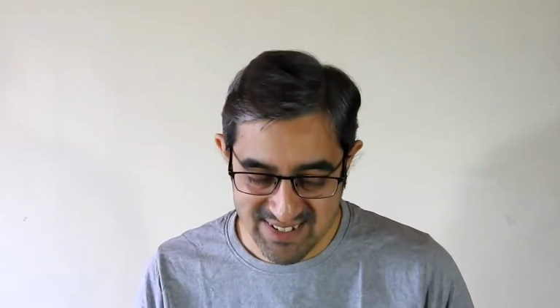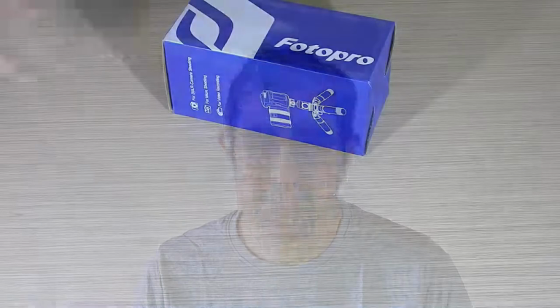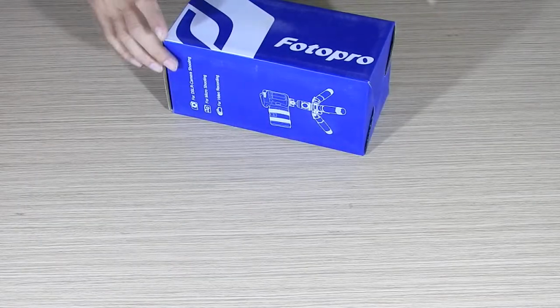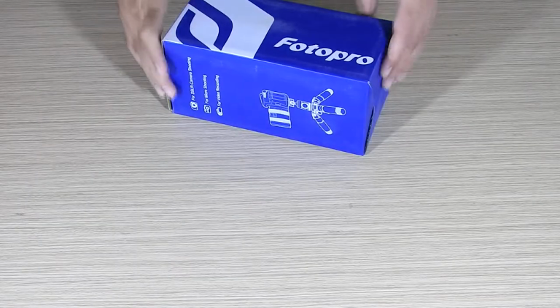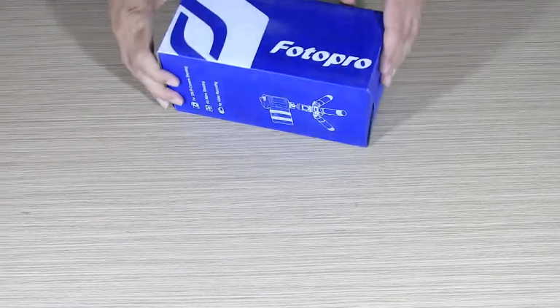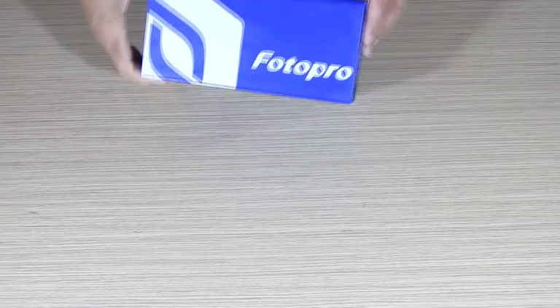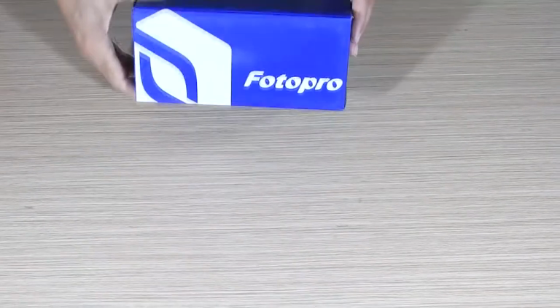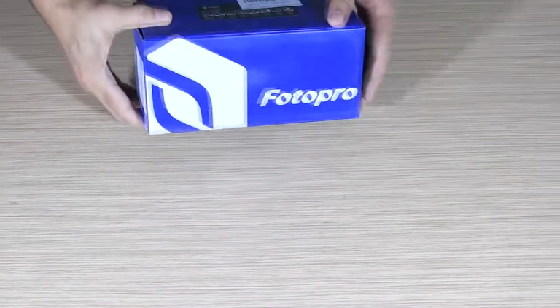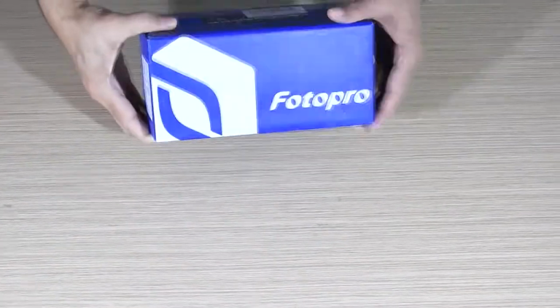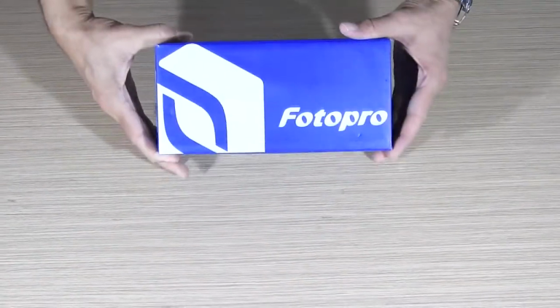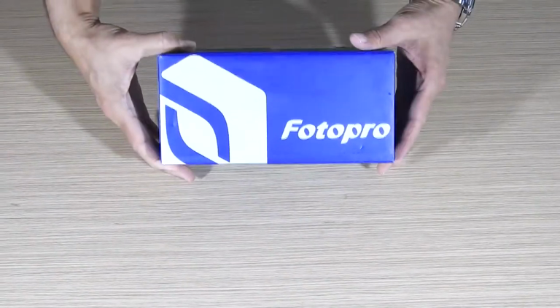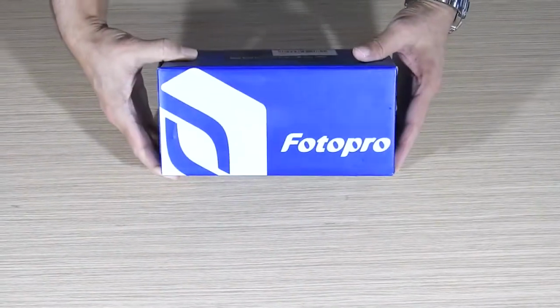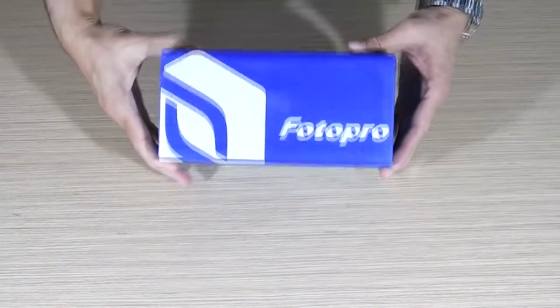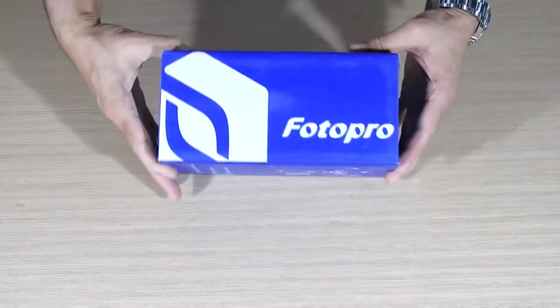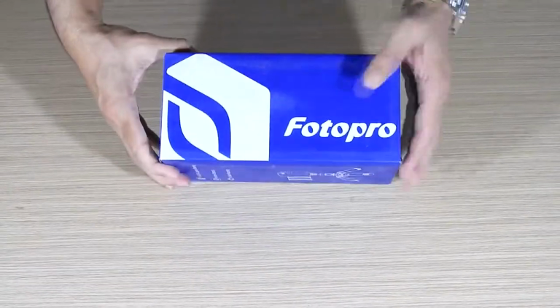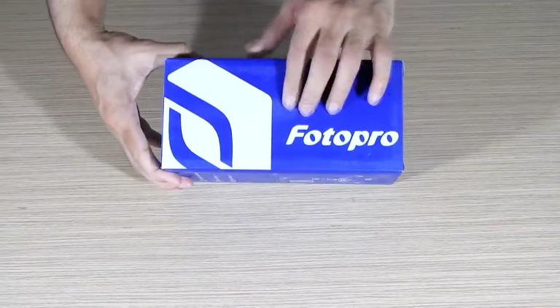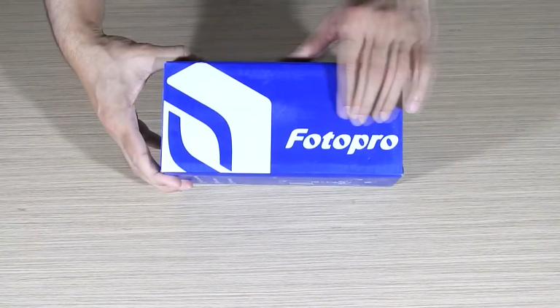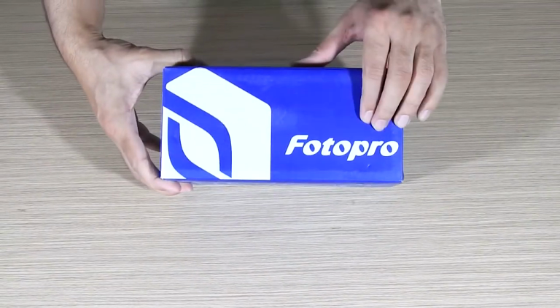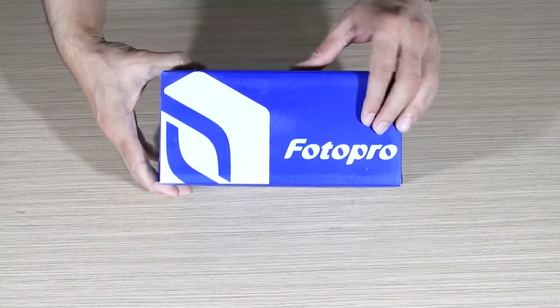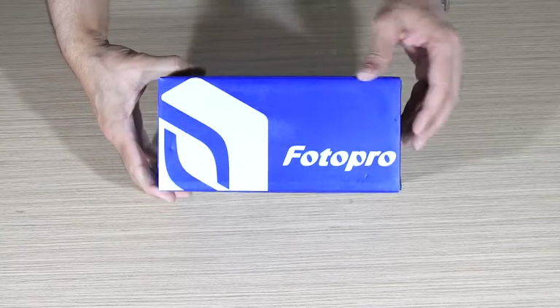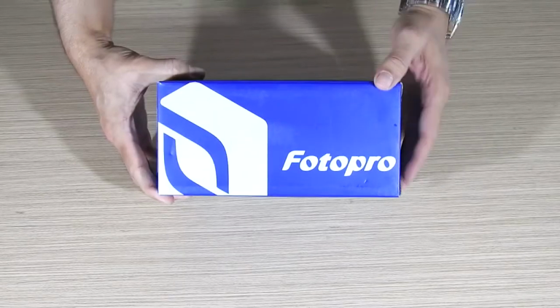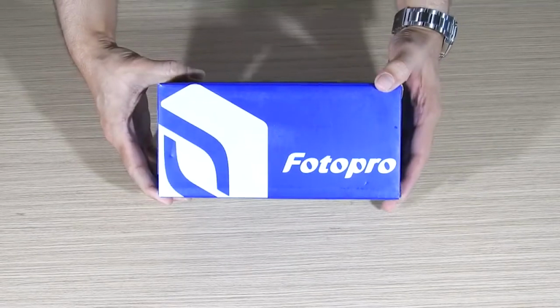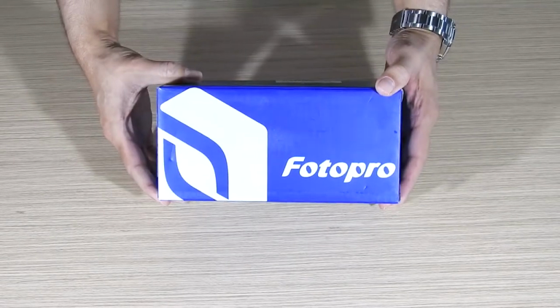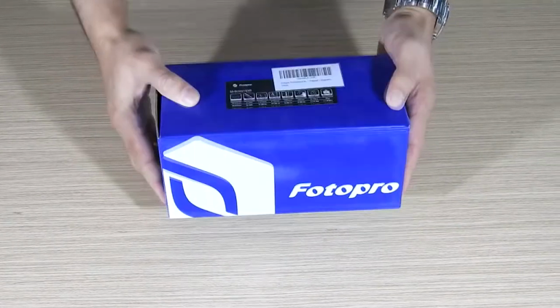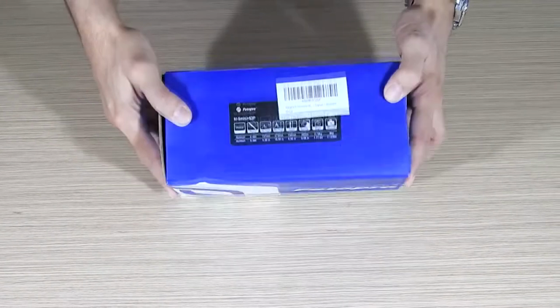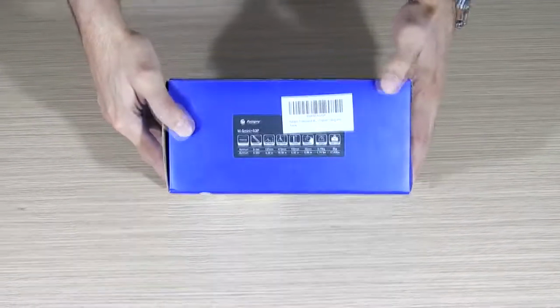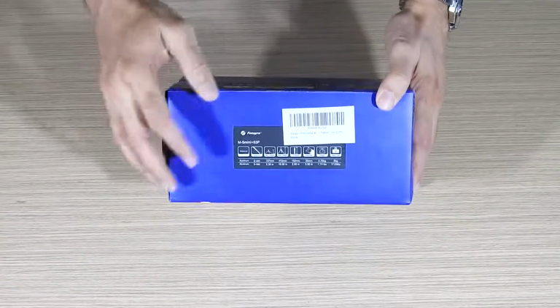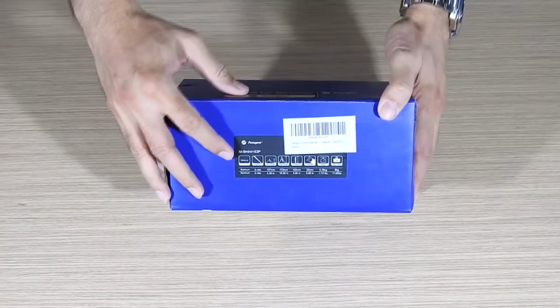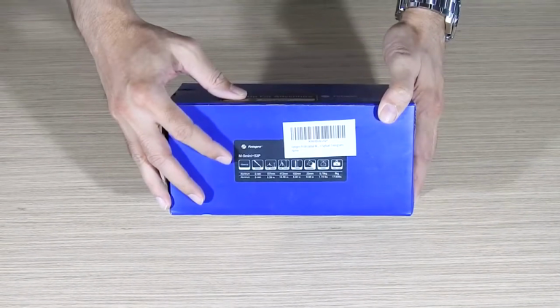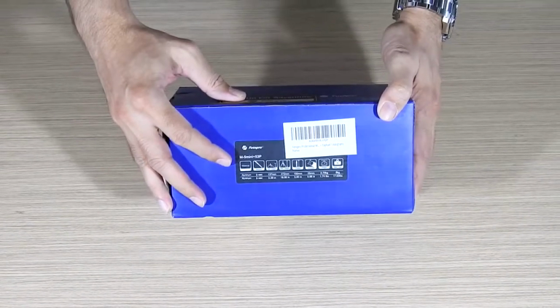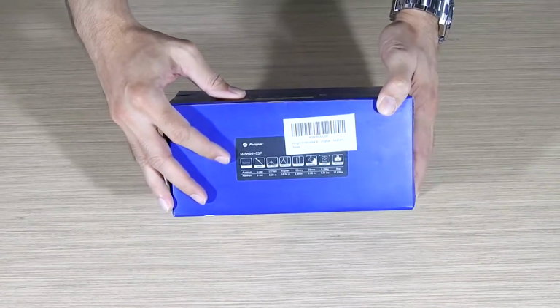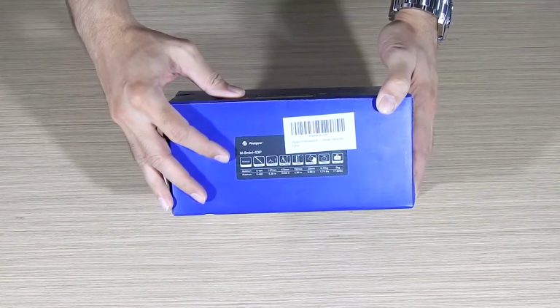So this is the Photo Pro tripod and it comes in this blue box. You can pause the video and check all the information I'm showing you on the sides of the box.